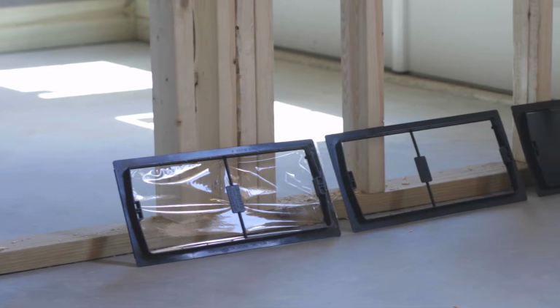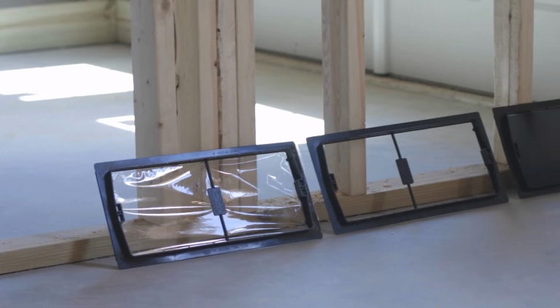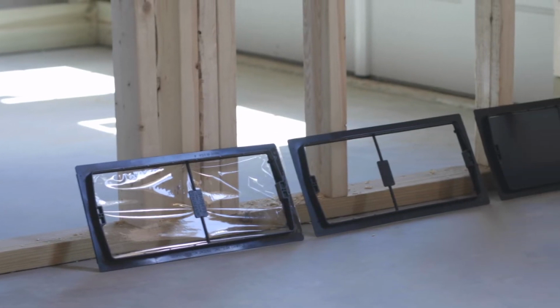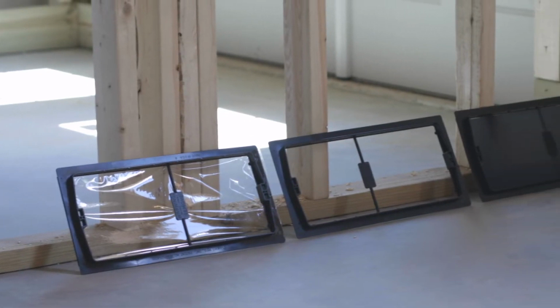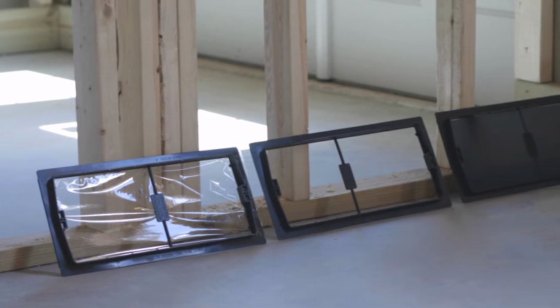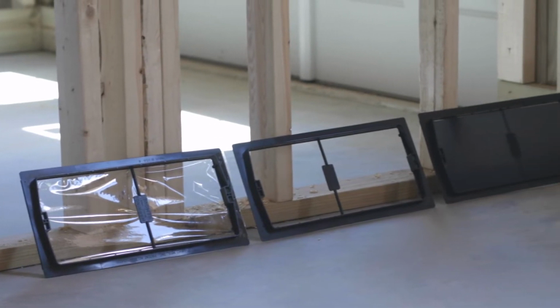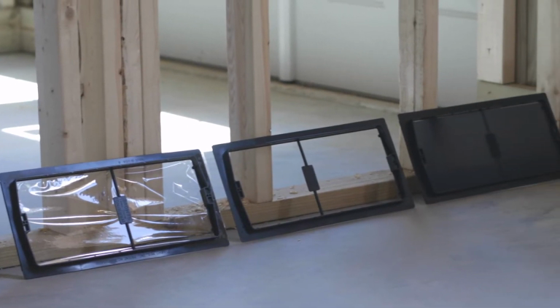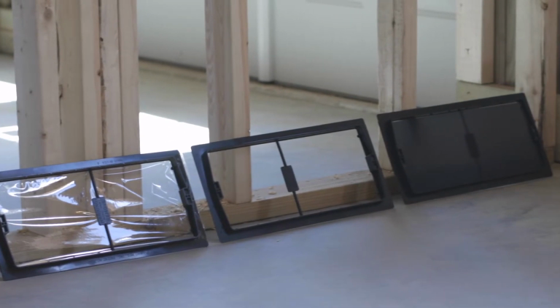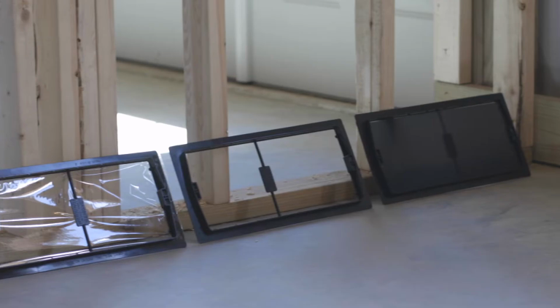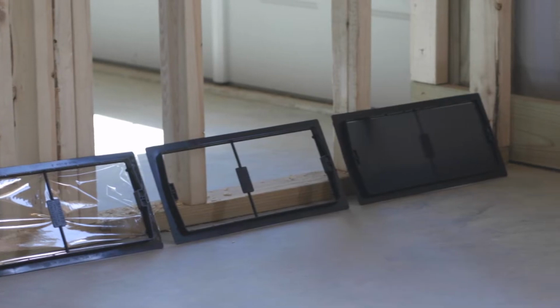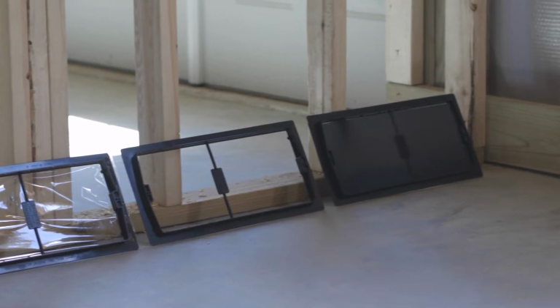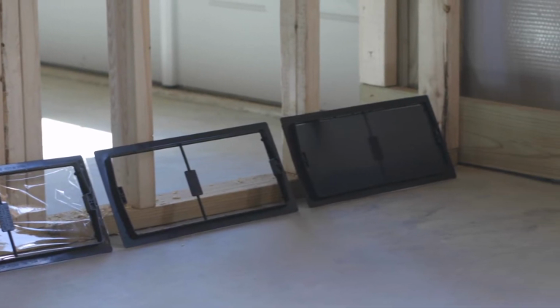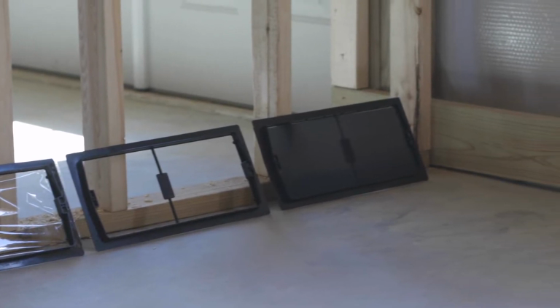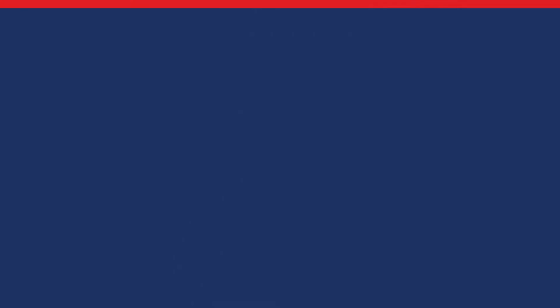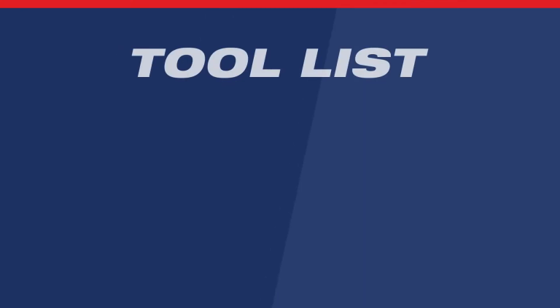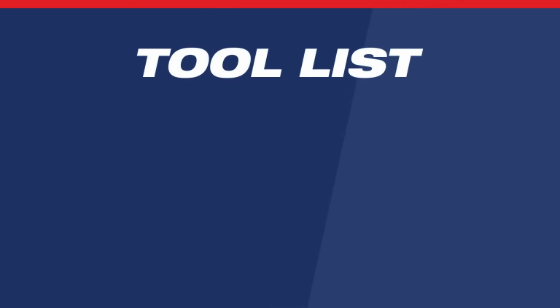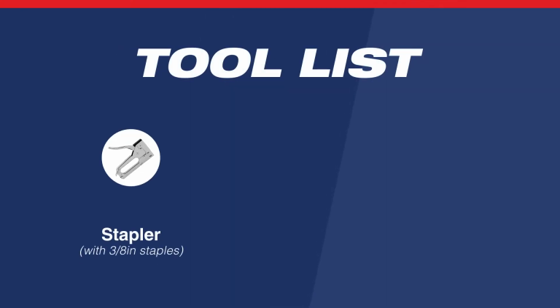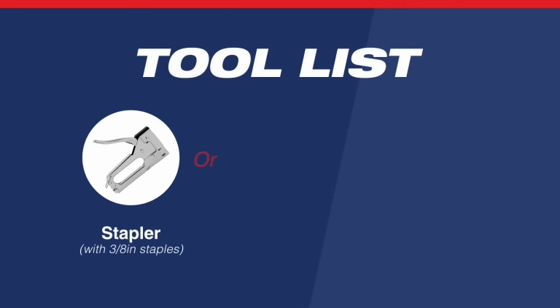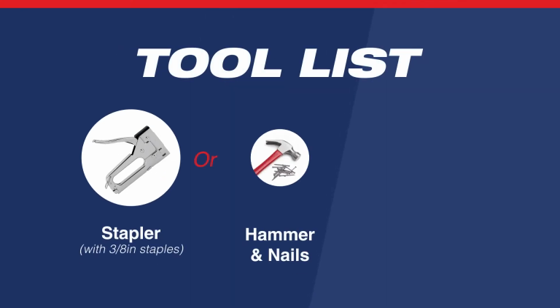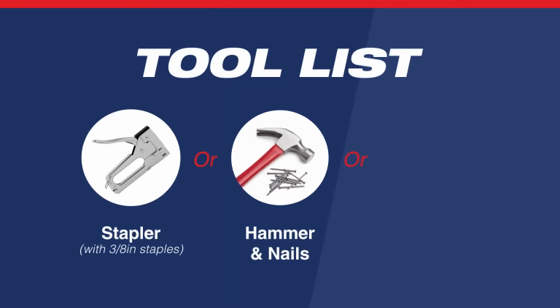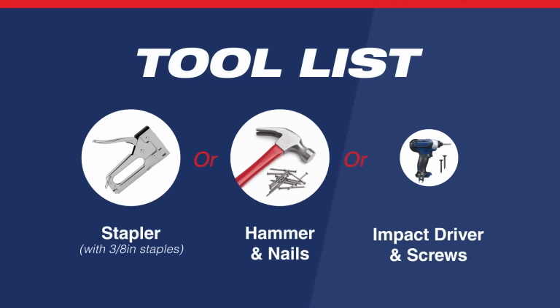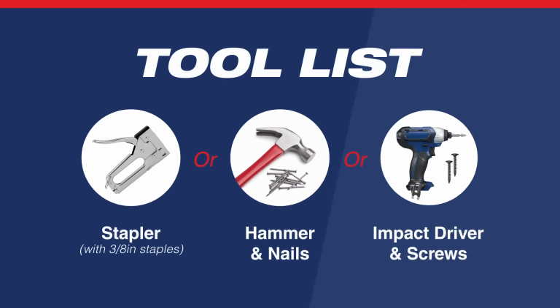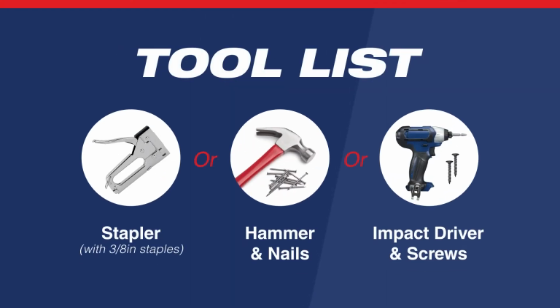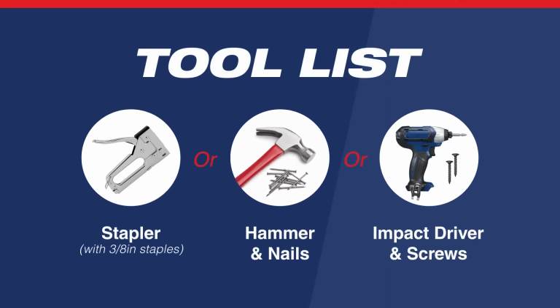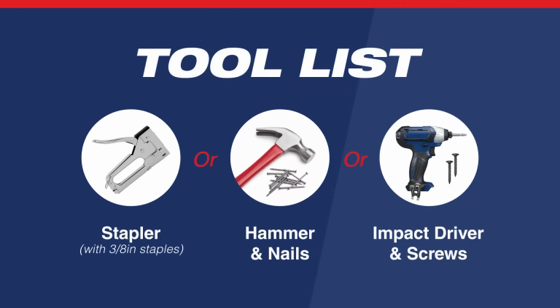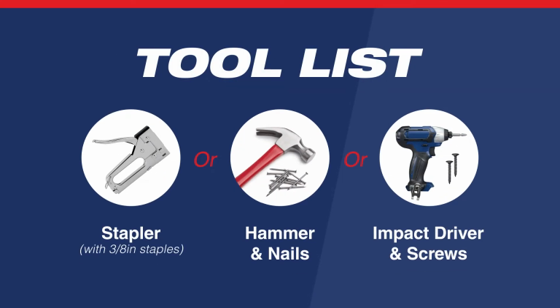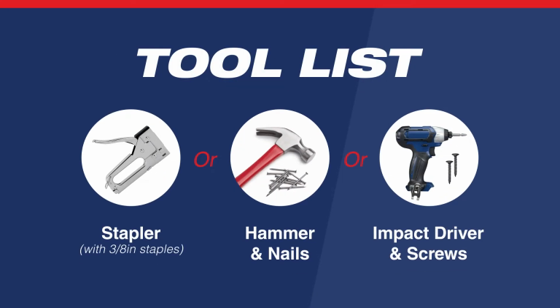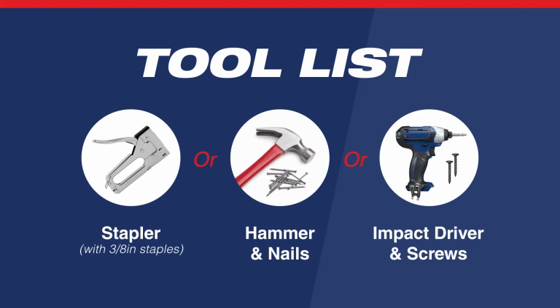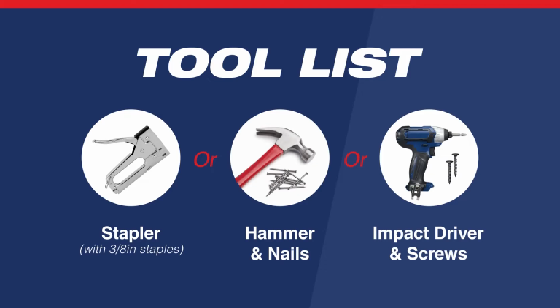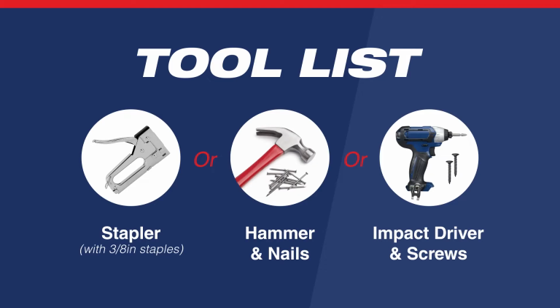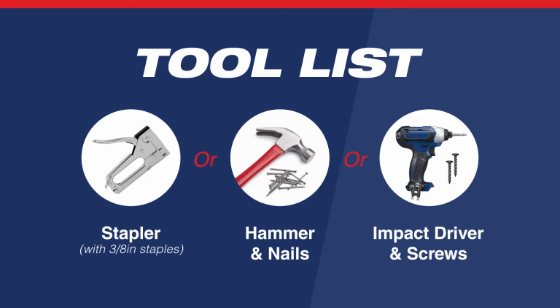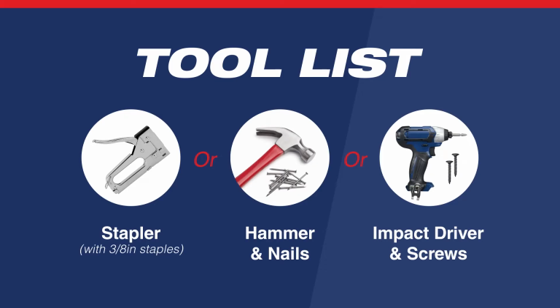Welcome to the Thermo Return Airframe installation guide. To install the return airframe, you'll need a stapler, a hammer and nails, or an impact driver and drywall screws.